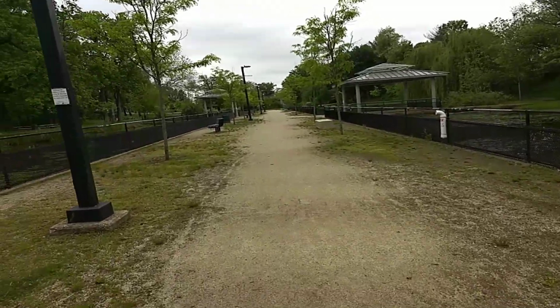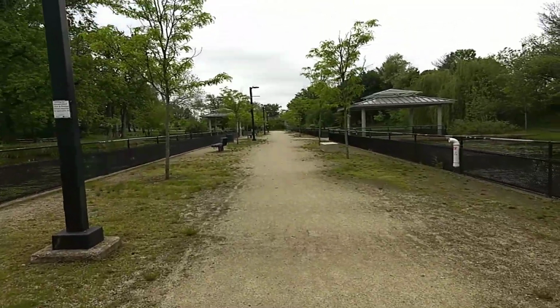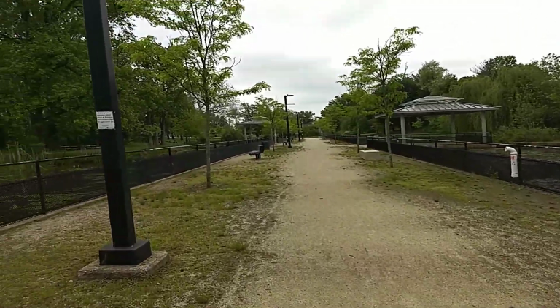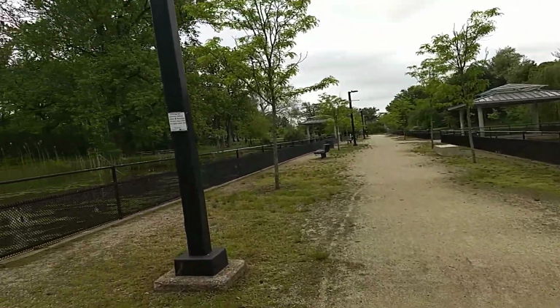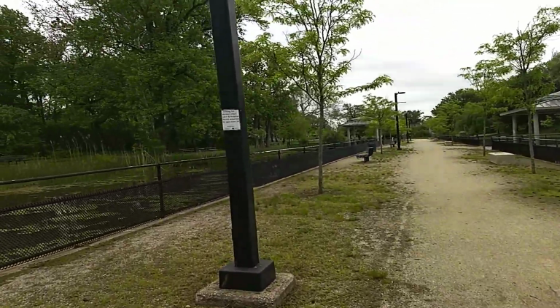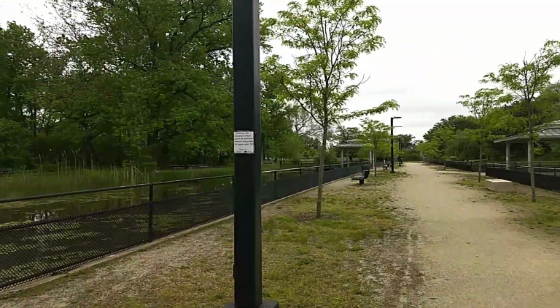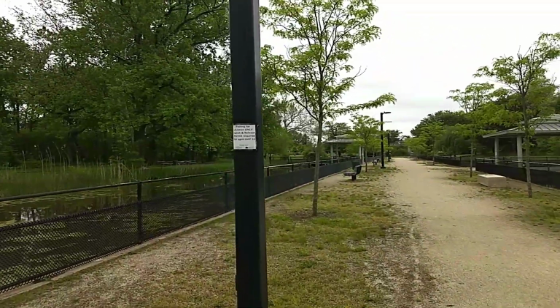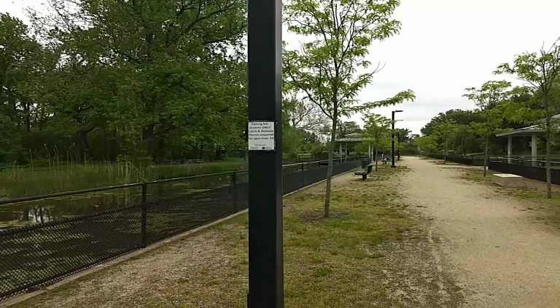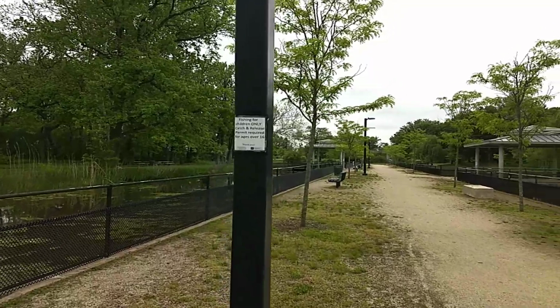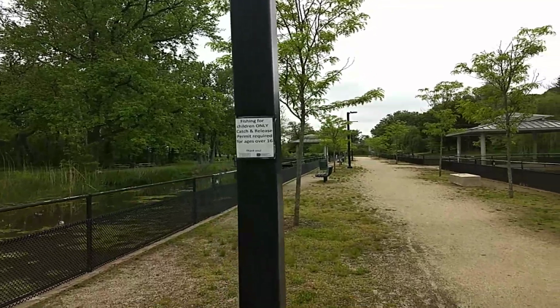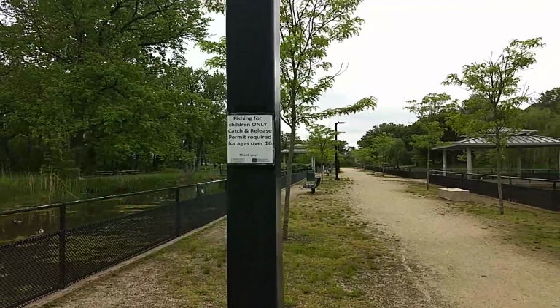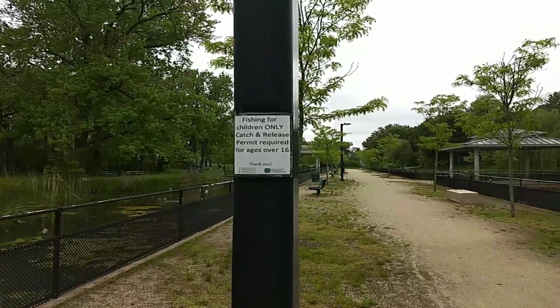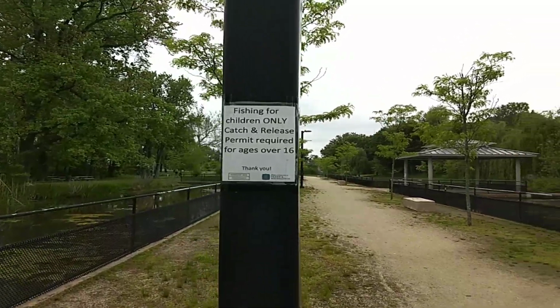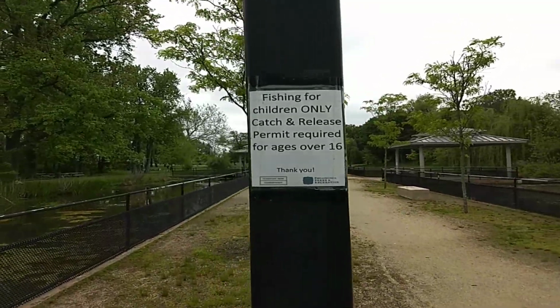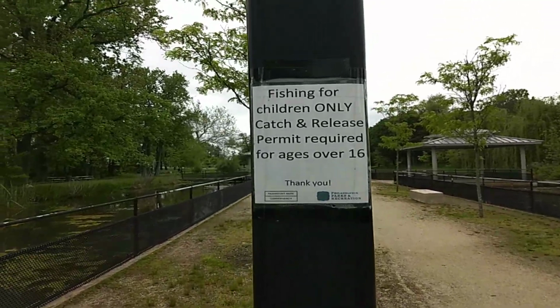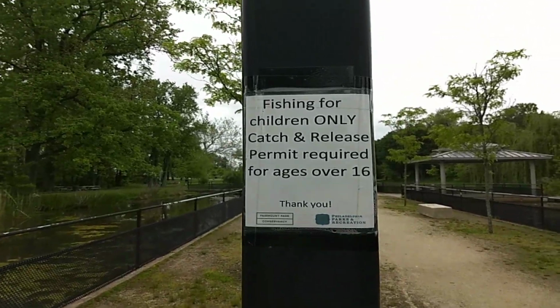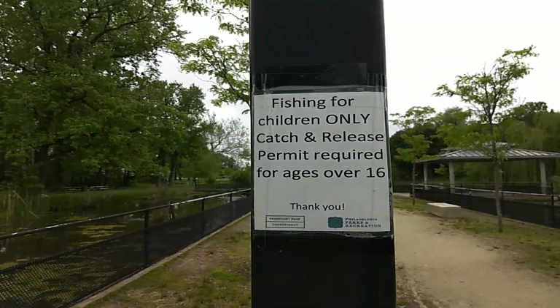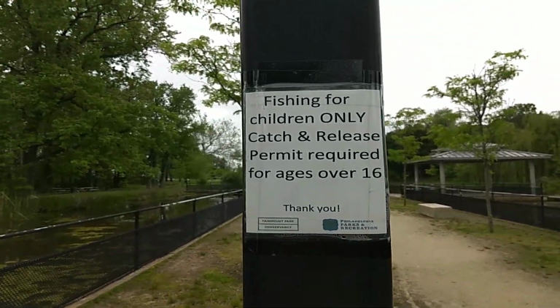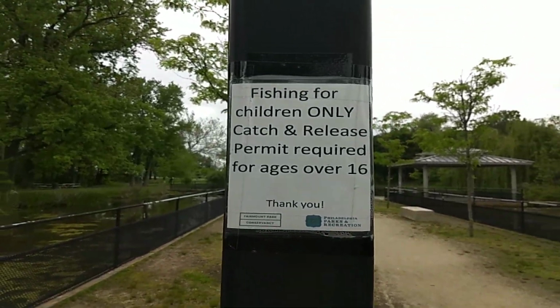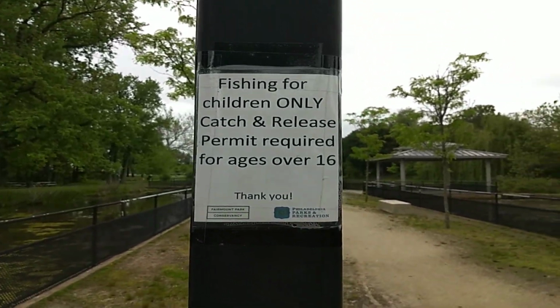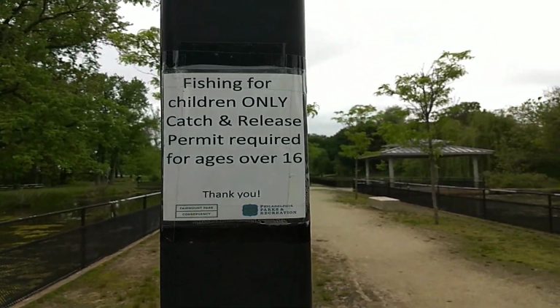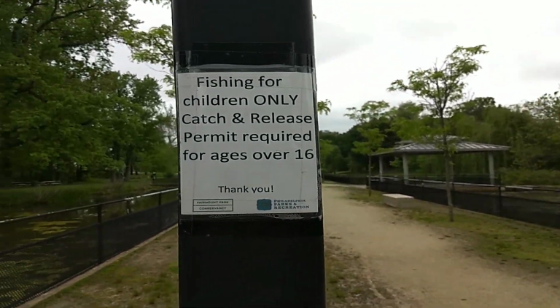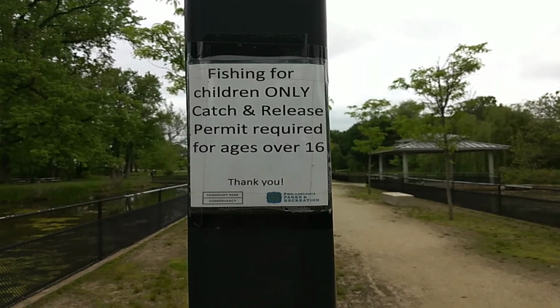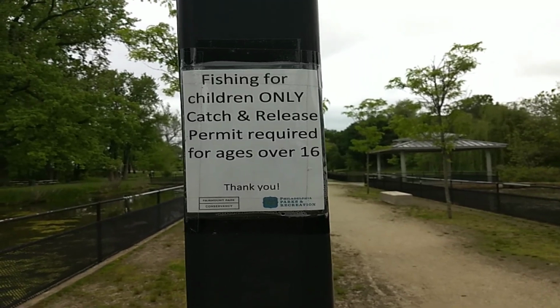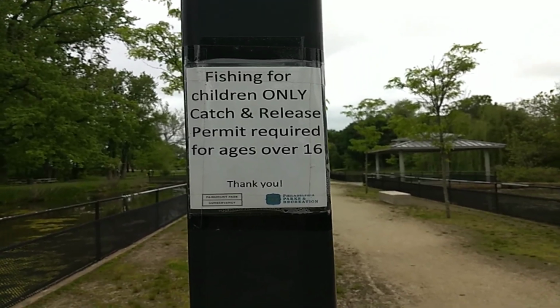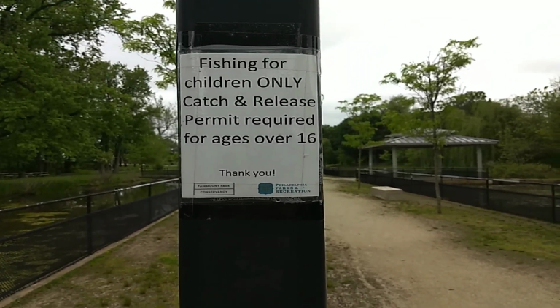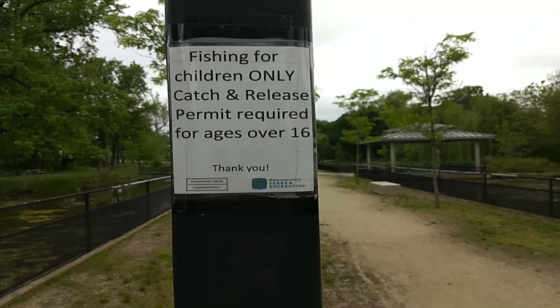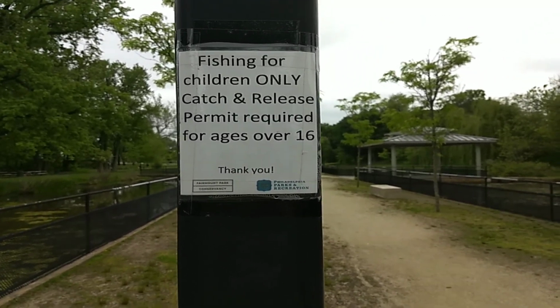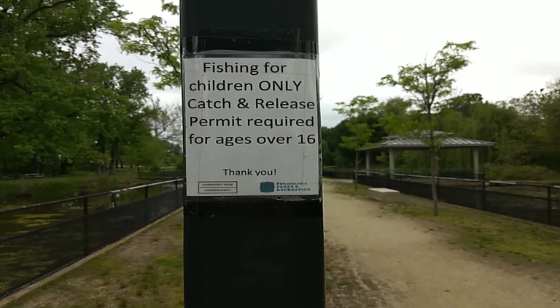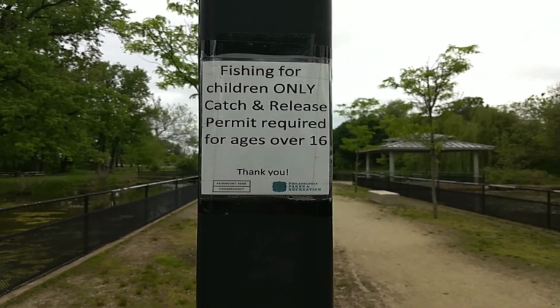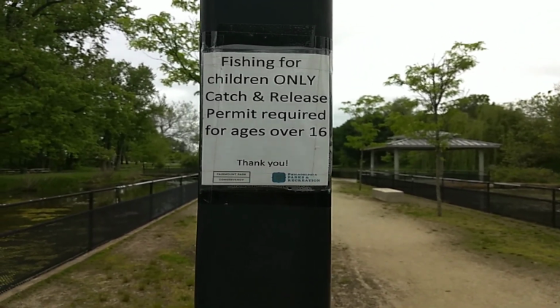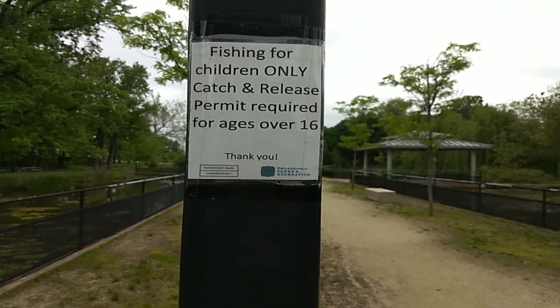Now, as you can see, this is fishing for children only, and it is catch and release. Back in the day, it was supposed to be catch and release, but we didn't always catch and release.